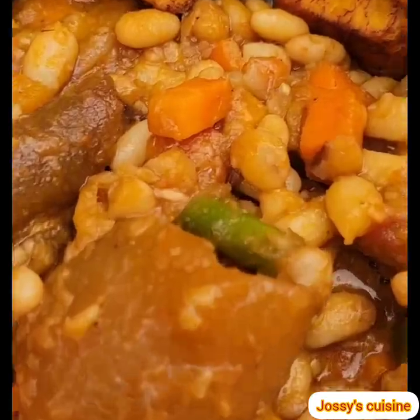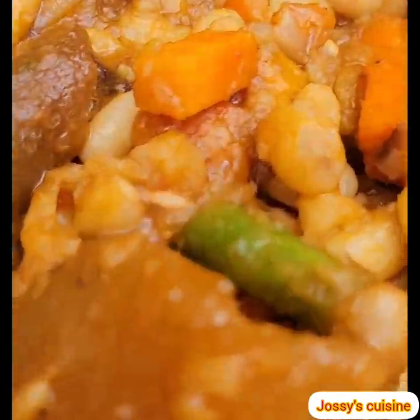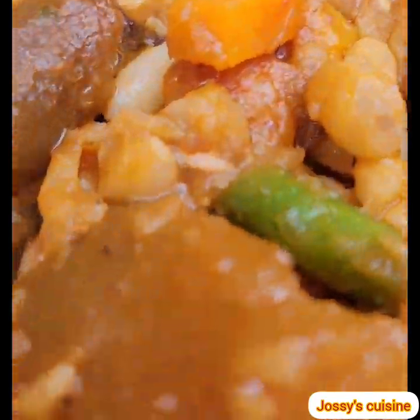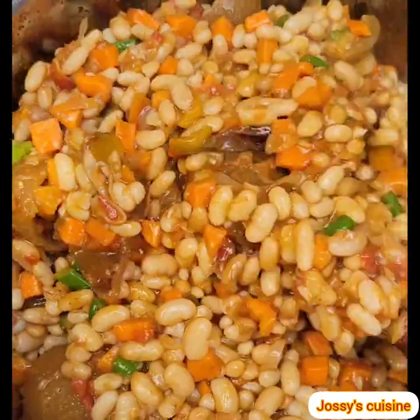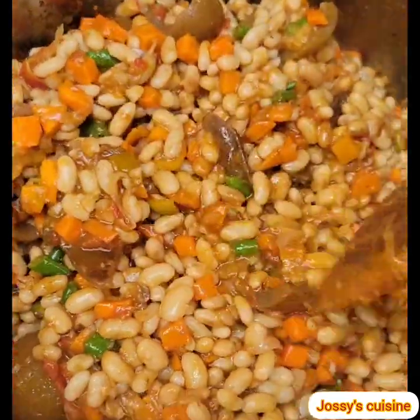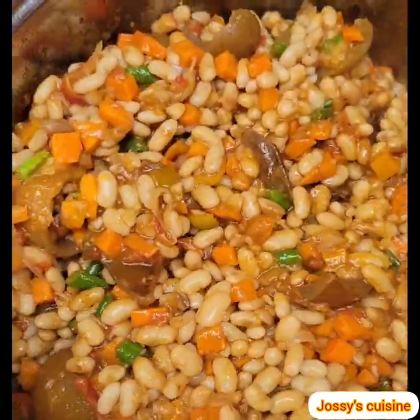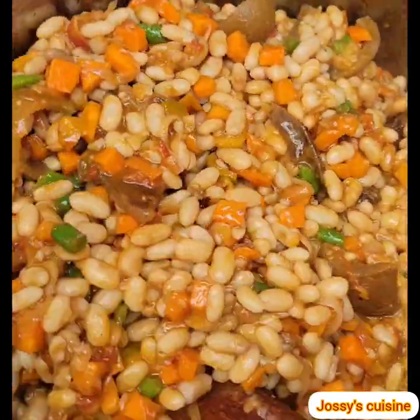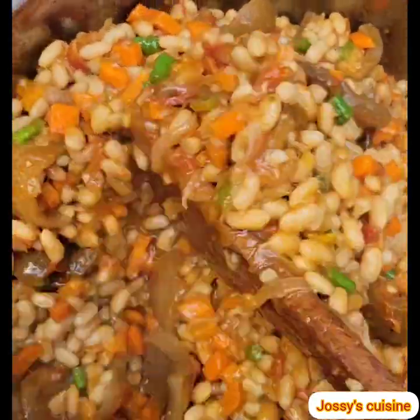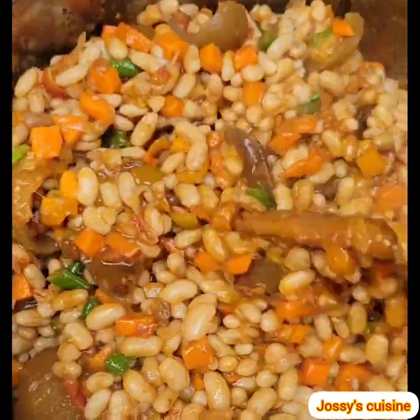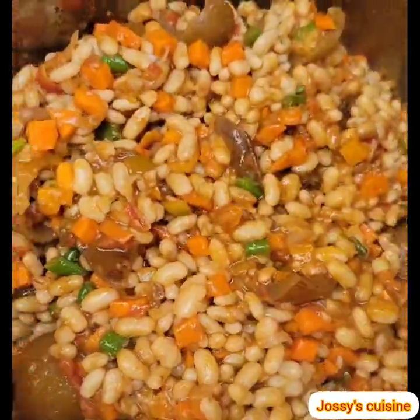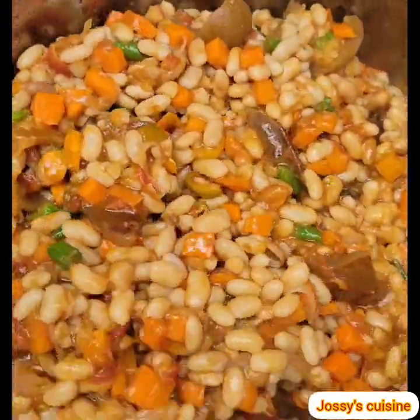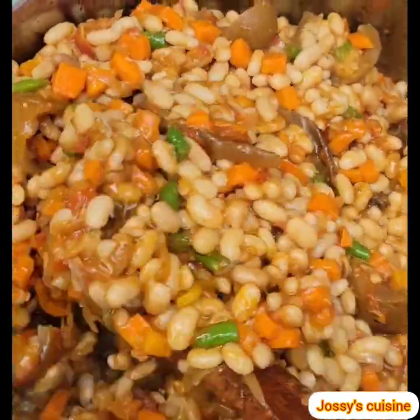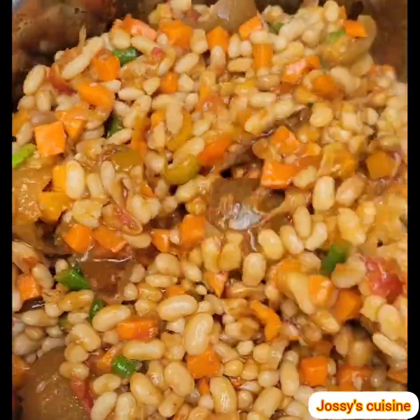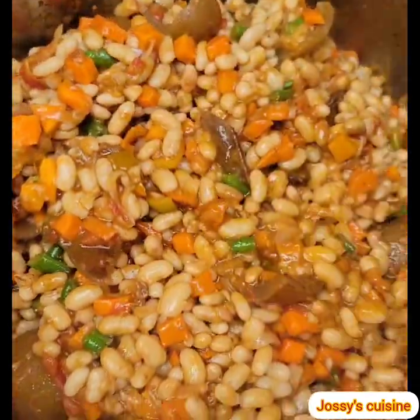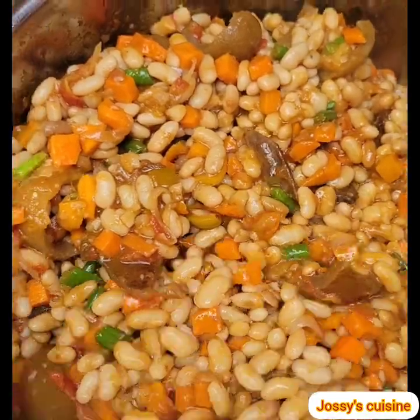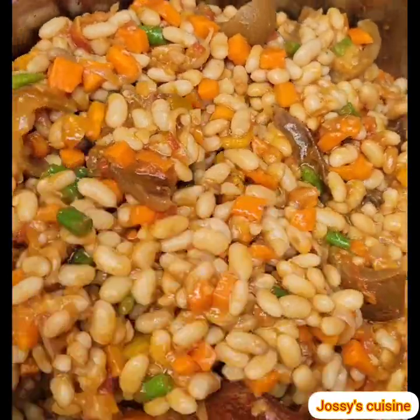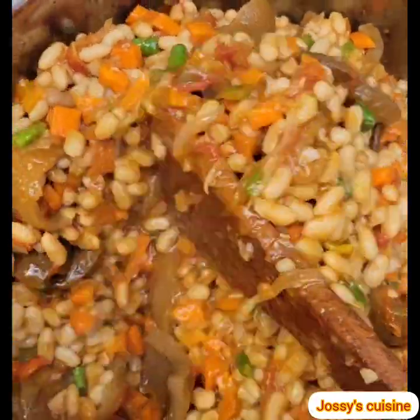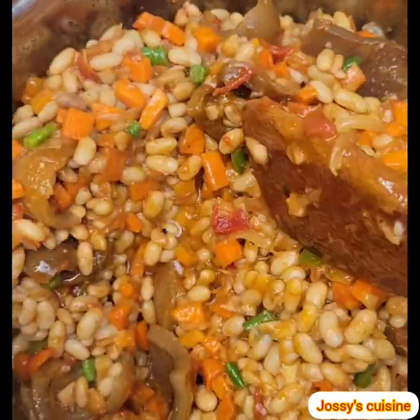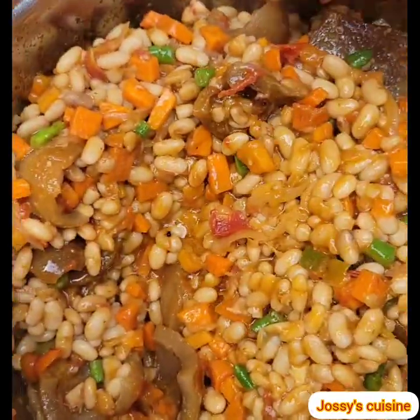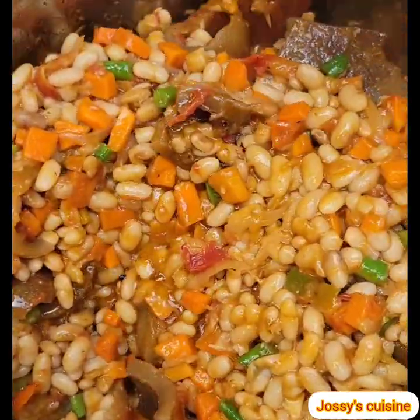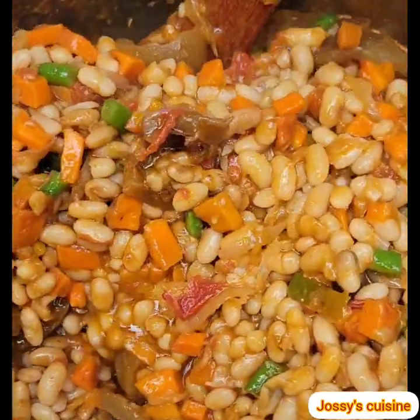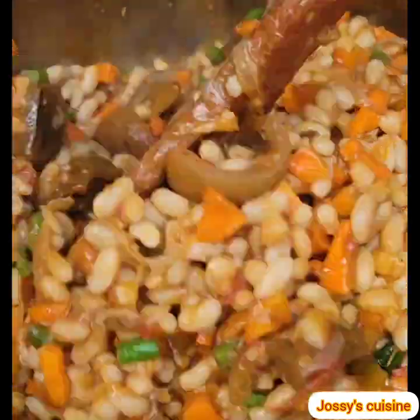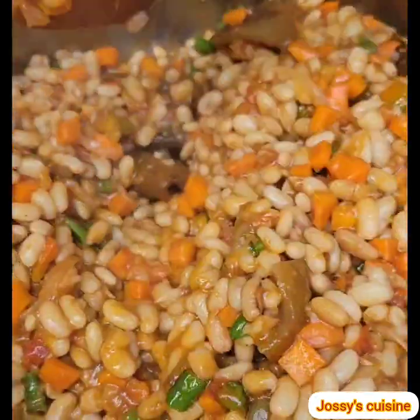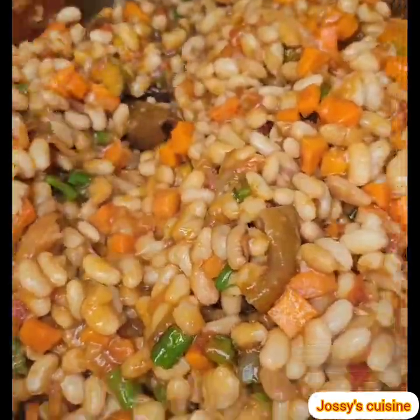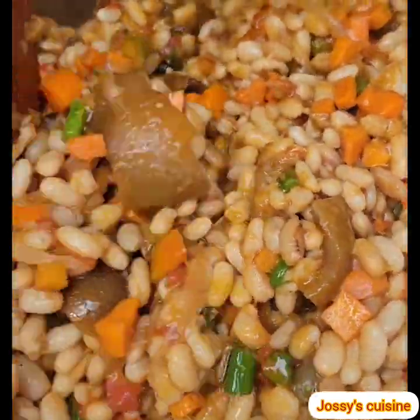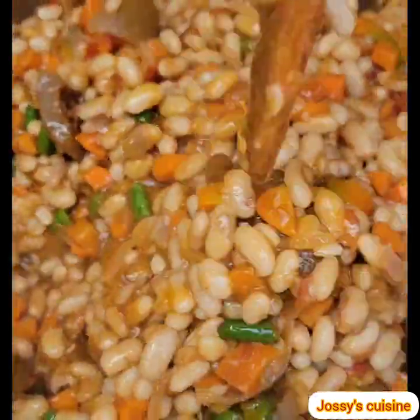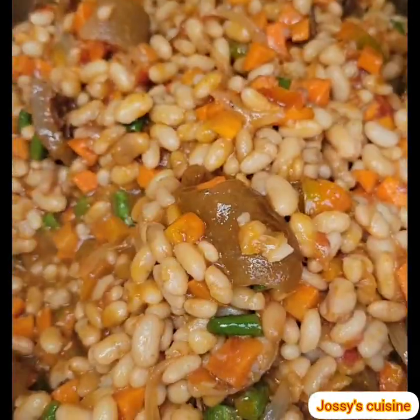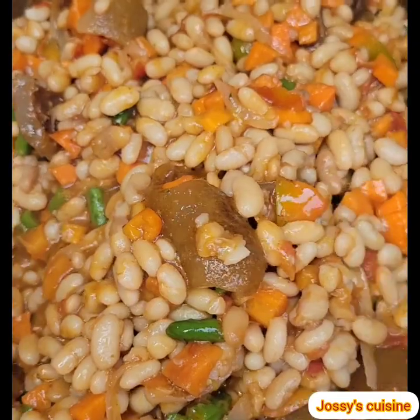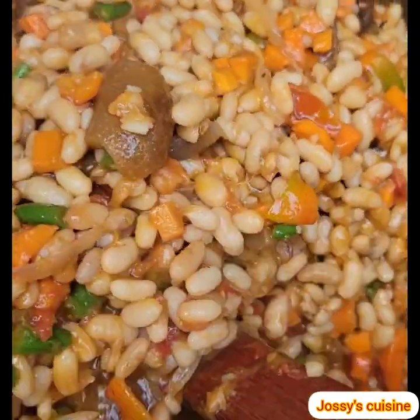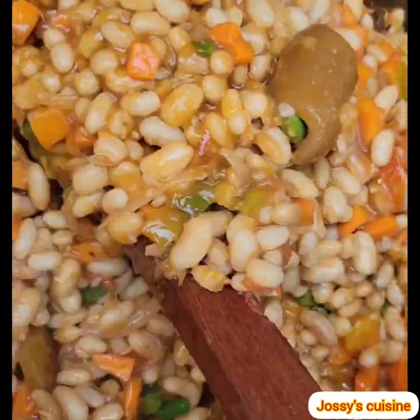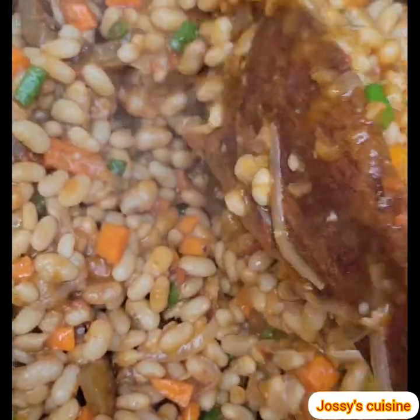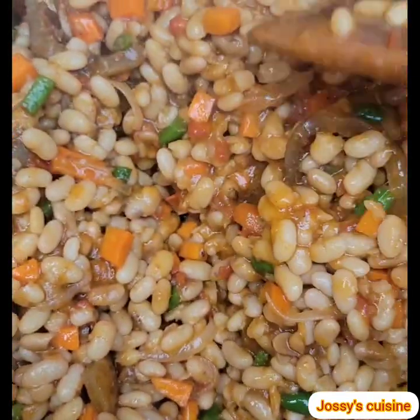Hey guys, welcome! Thanks for clicking on this video. Today I share with you my version of white bean stew — so colorful, flavorful, and delicious. Let's take a quick look at the ingredients.